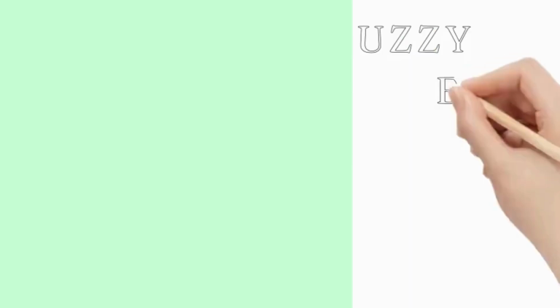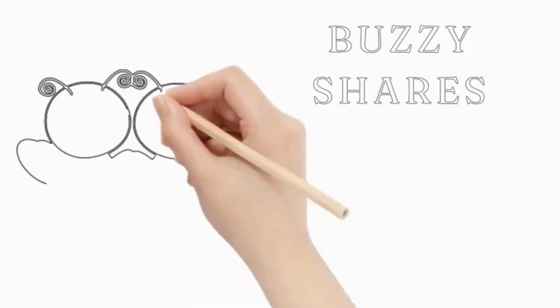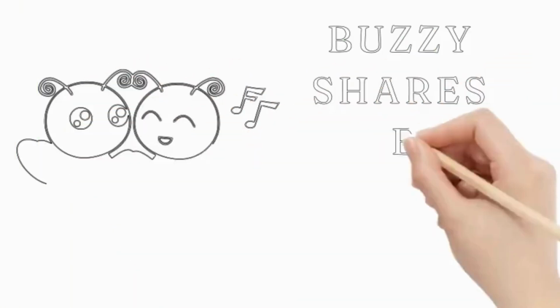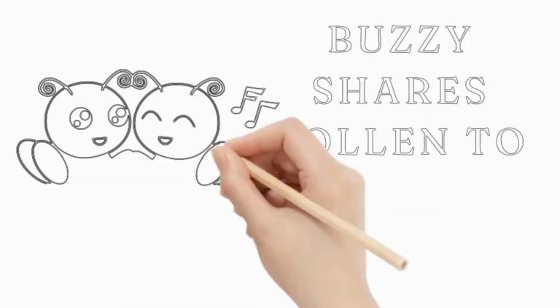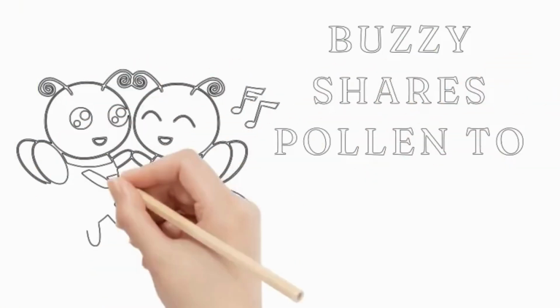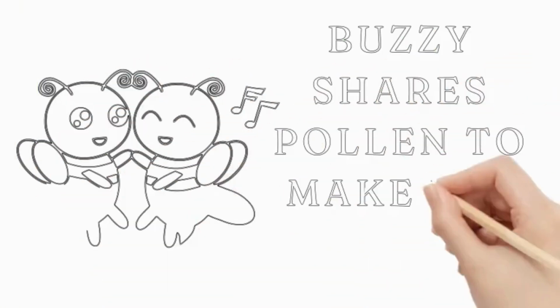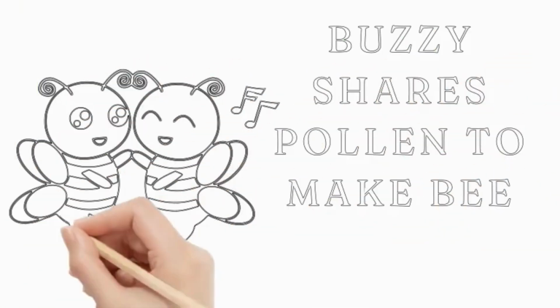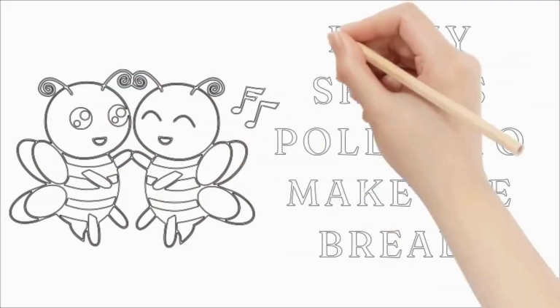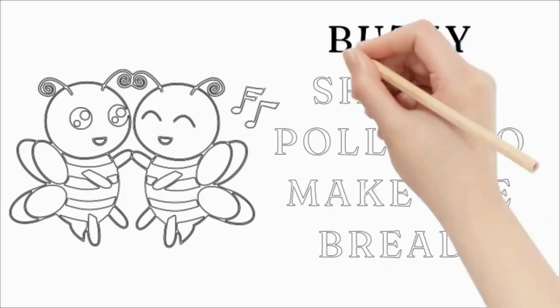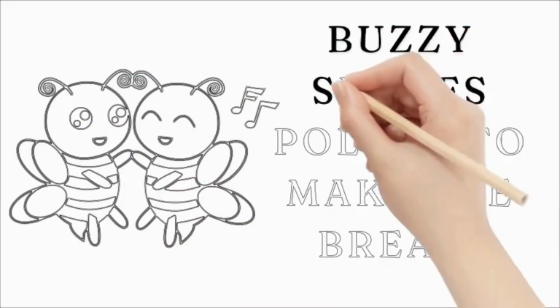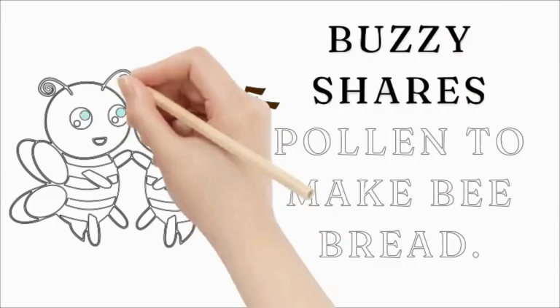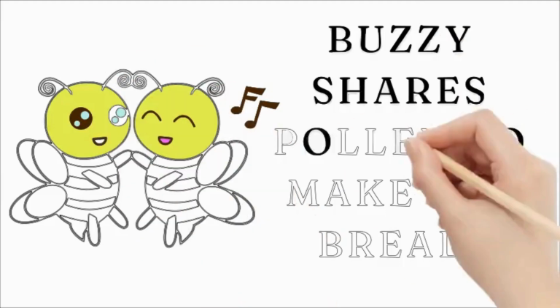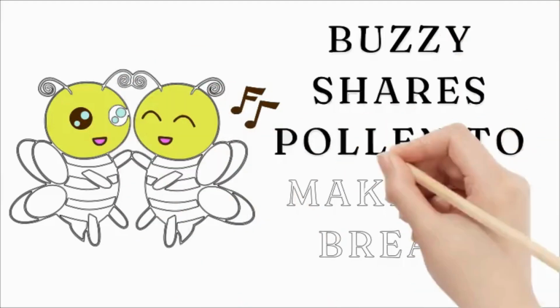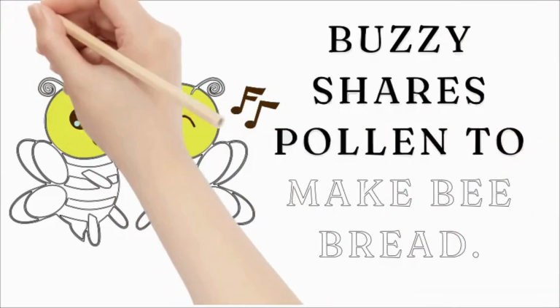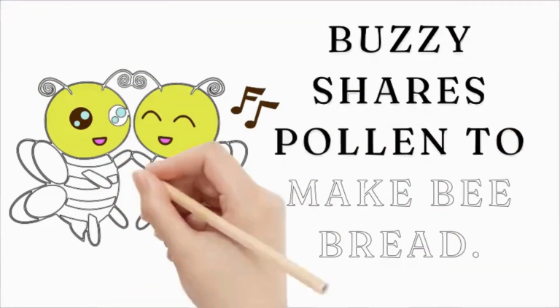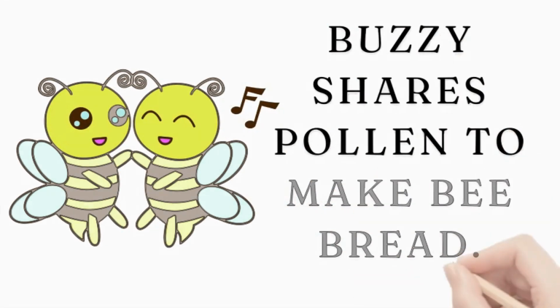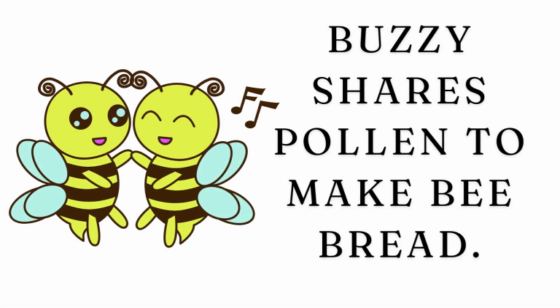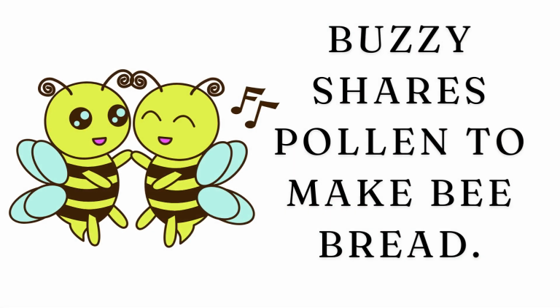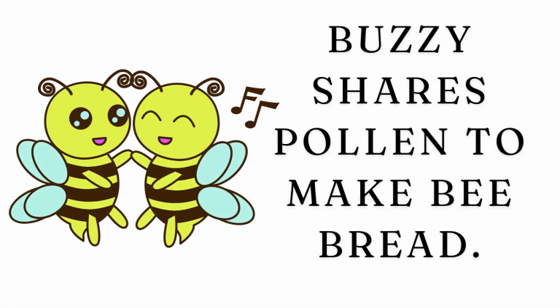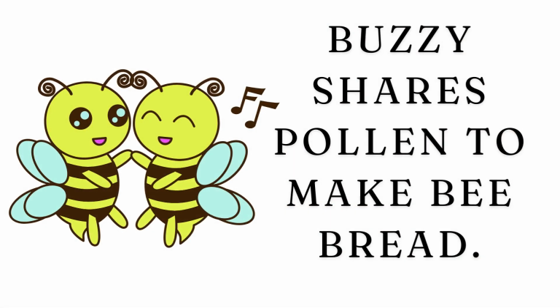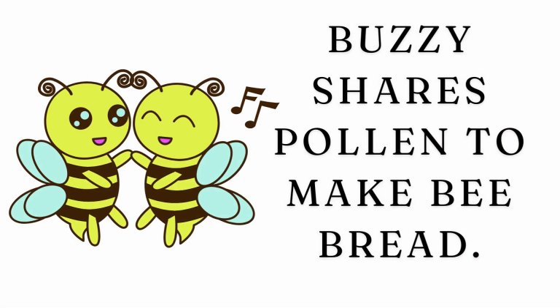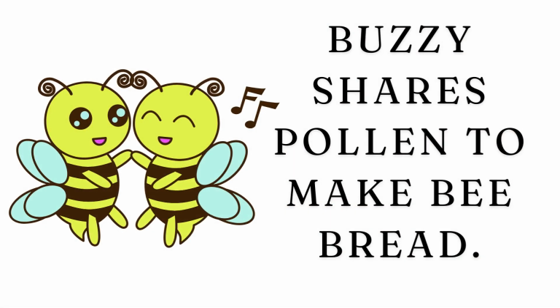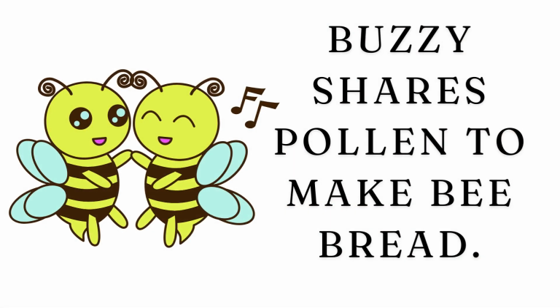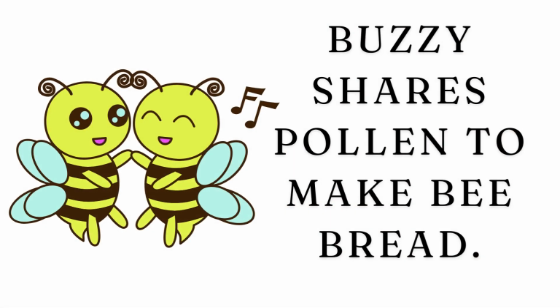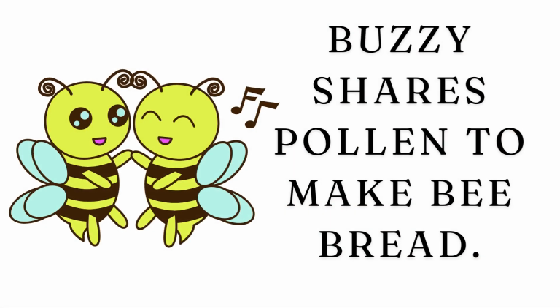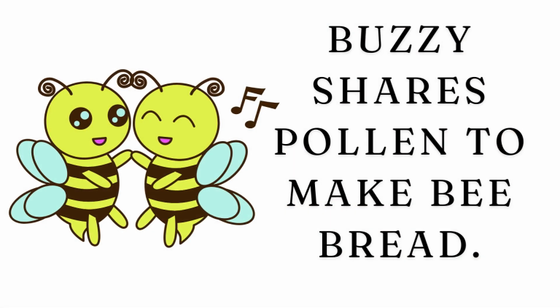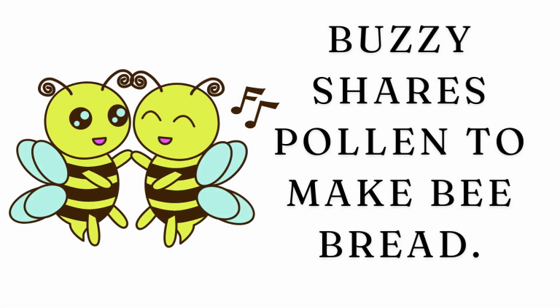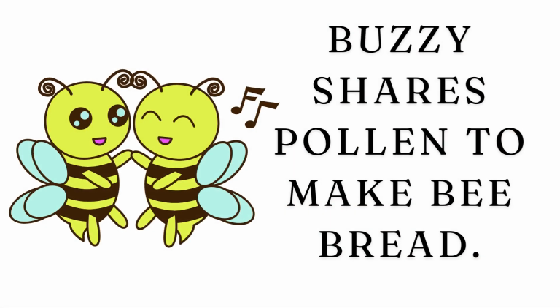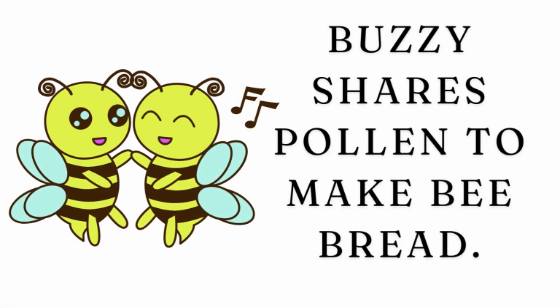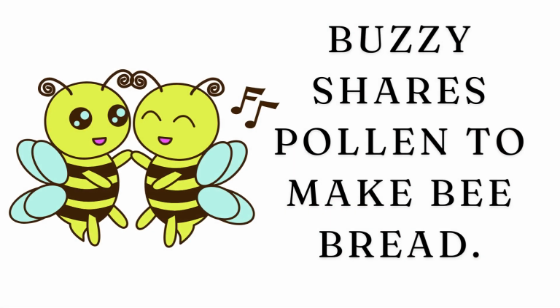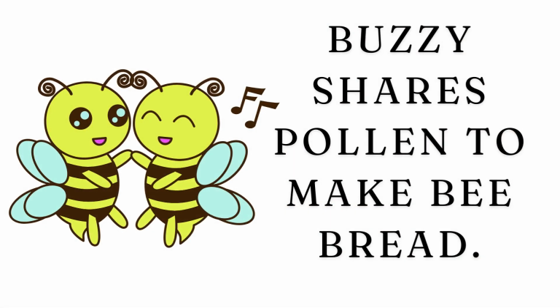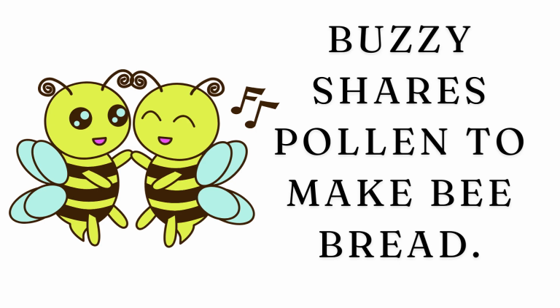Buzzy also shares the collected pollen with other bees. They mix it with honey to create a nutritious food called bee bread, which is fed to baby bees.